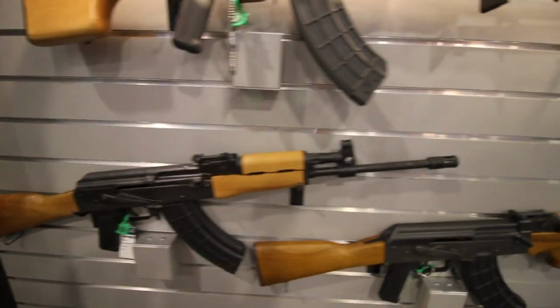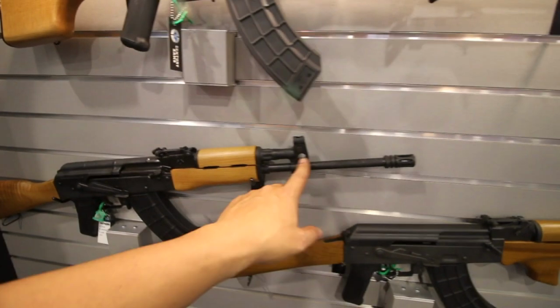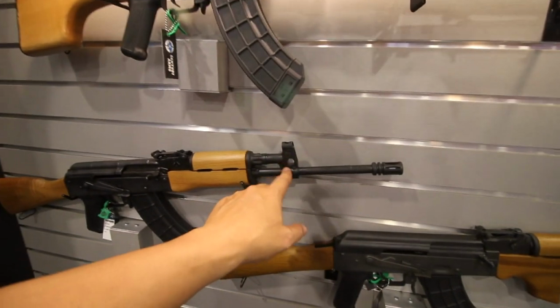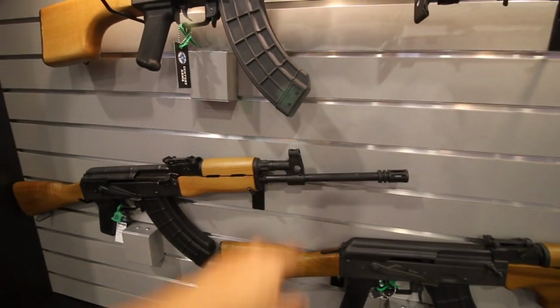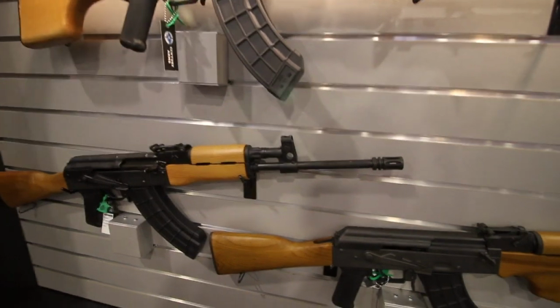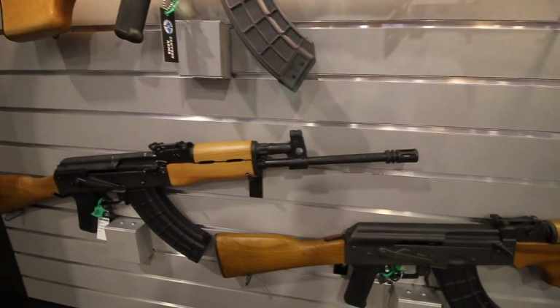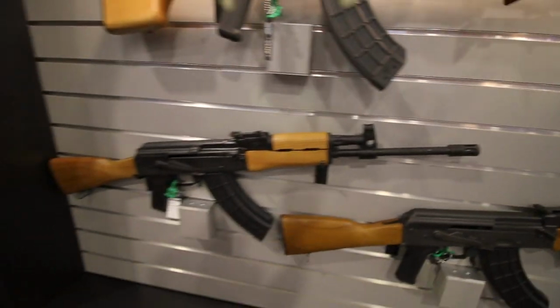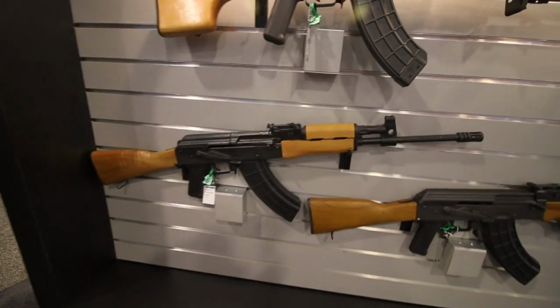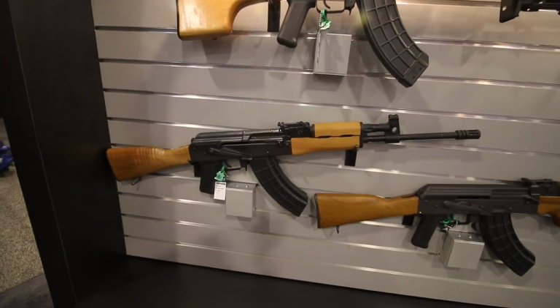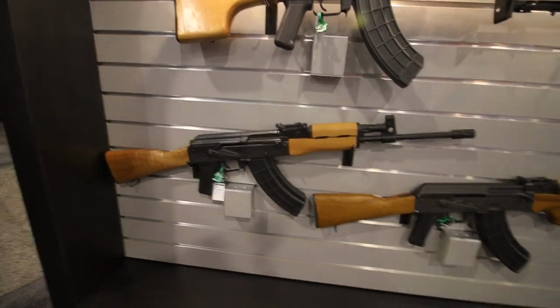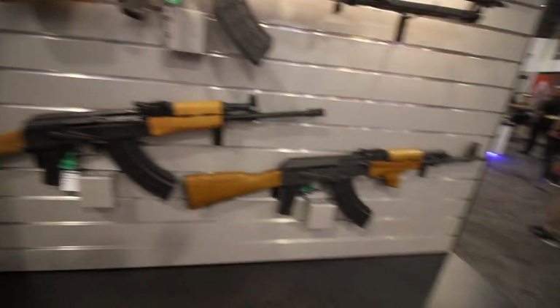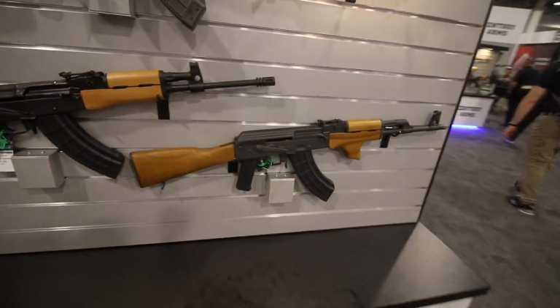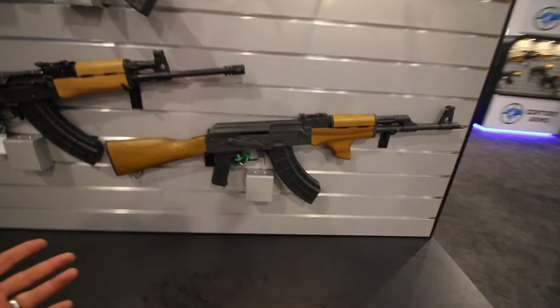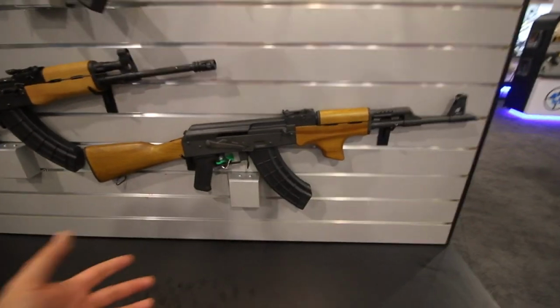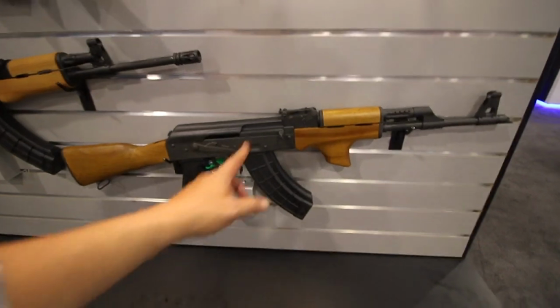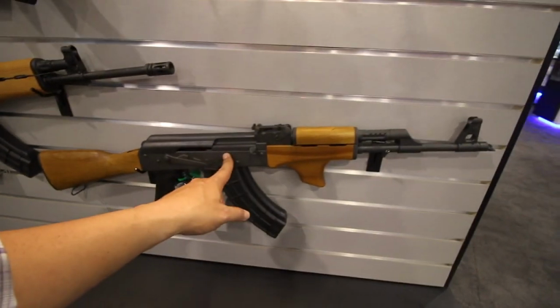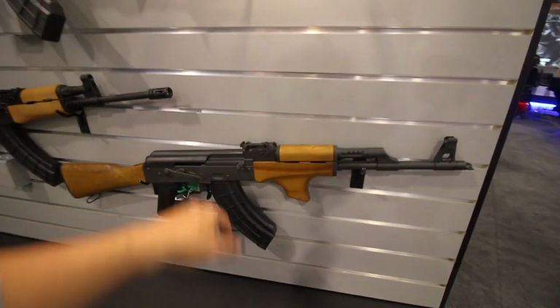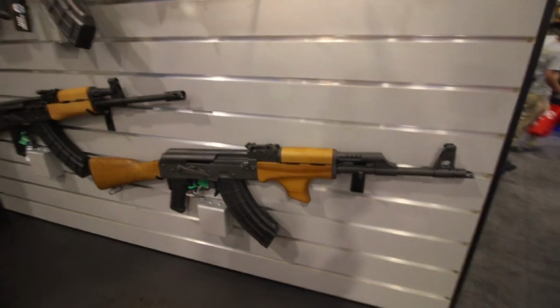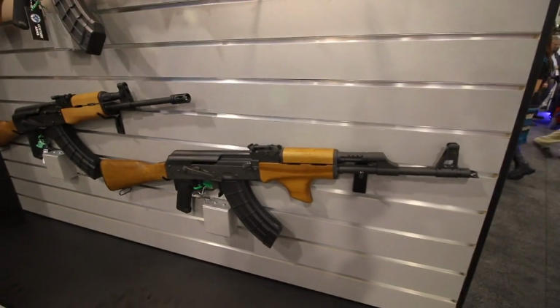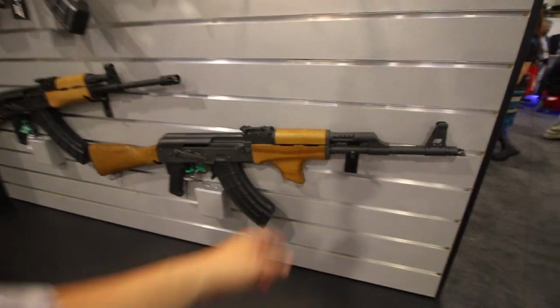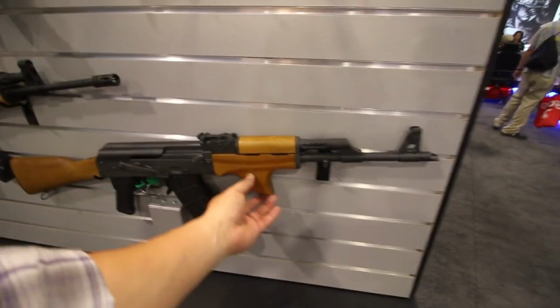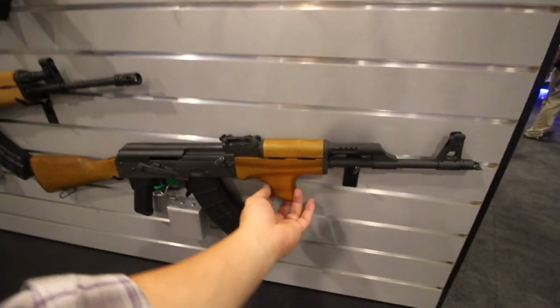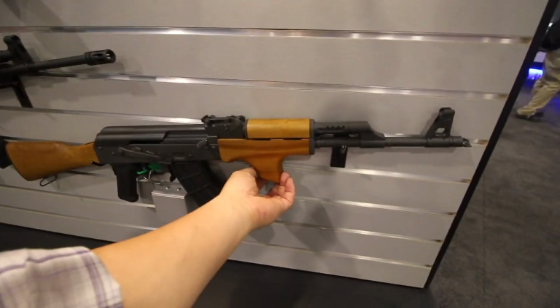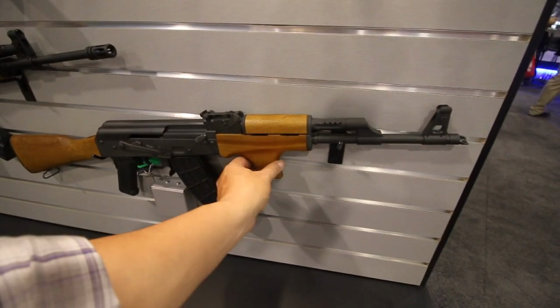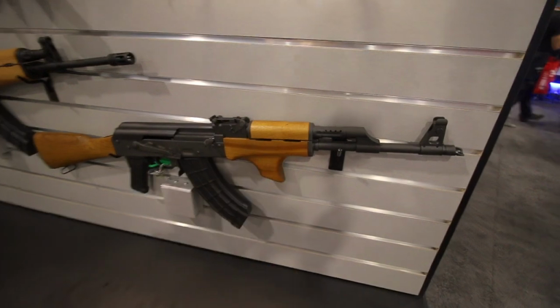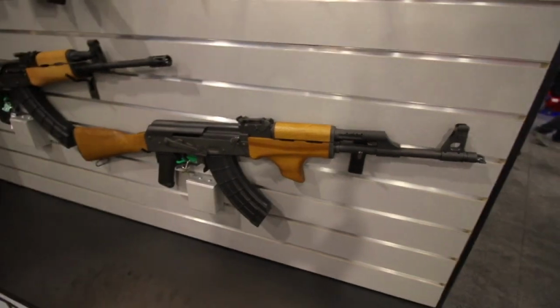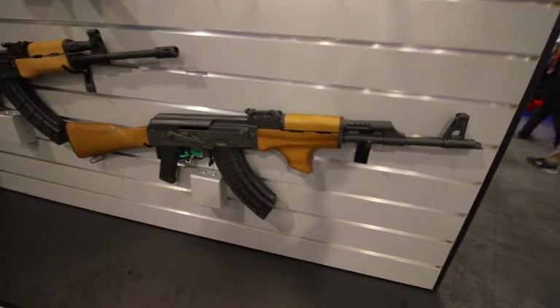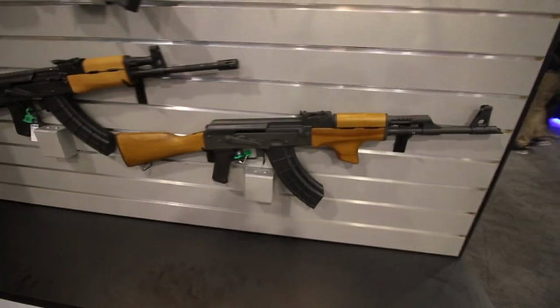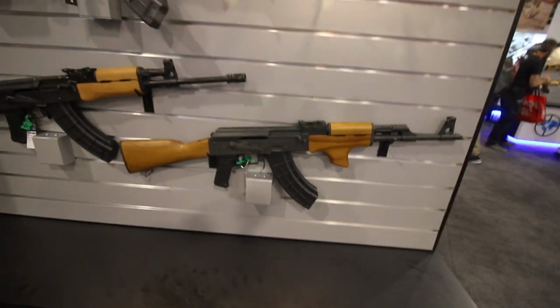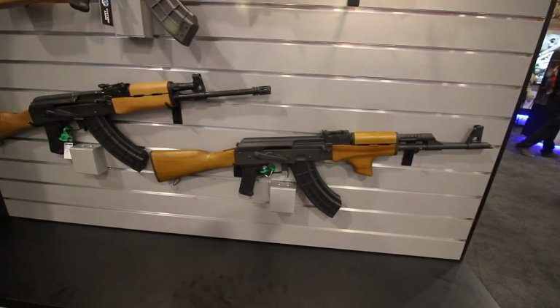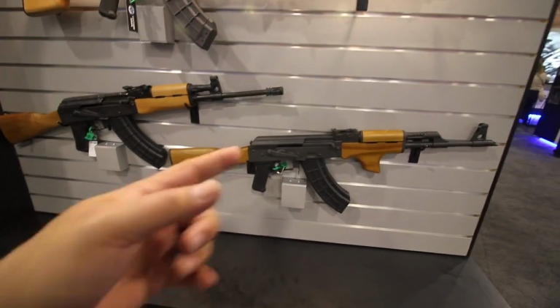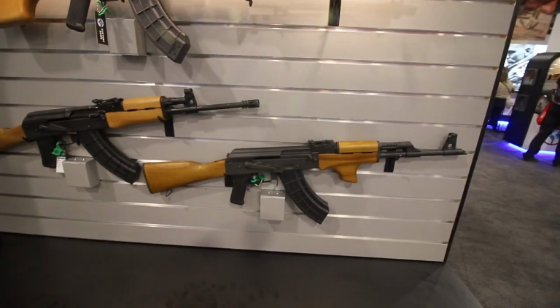This has the integrated front gas block, again imported from Romania. And then this one has a stubby grip up front — that's the U.S. made version.